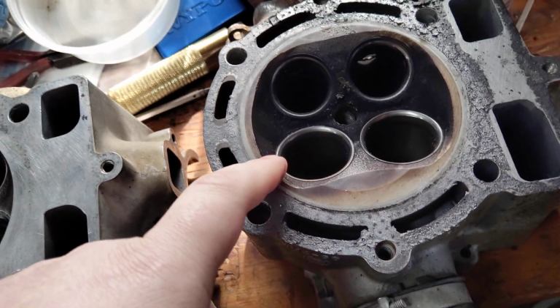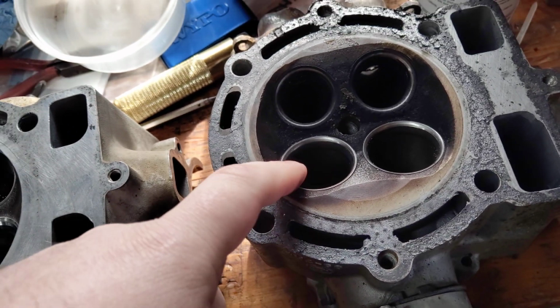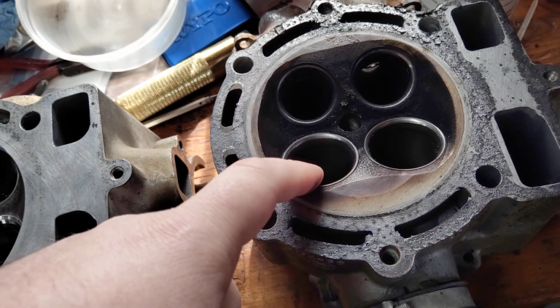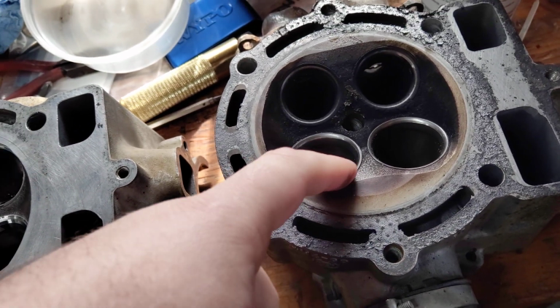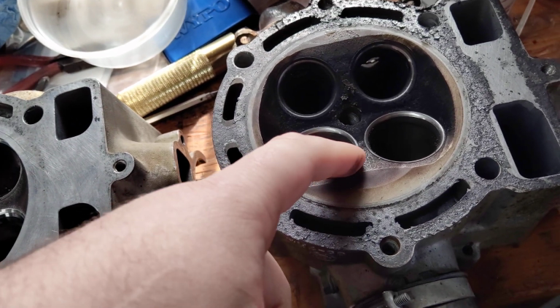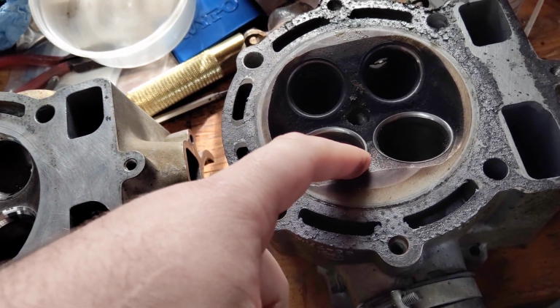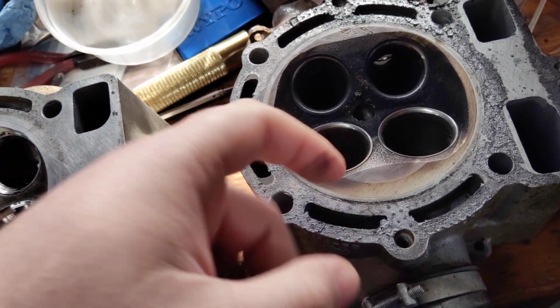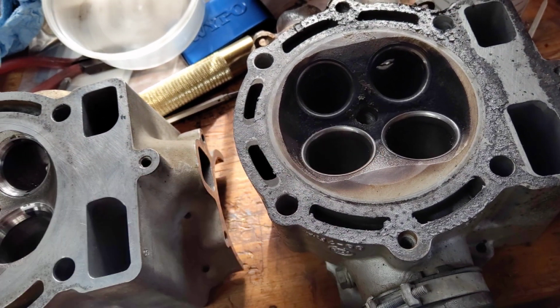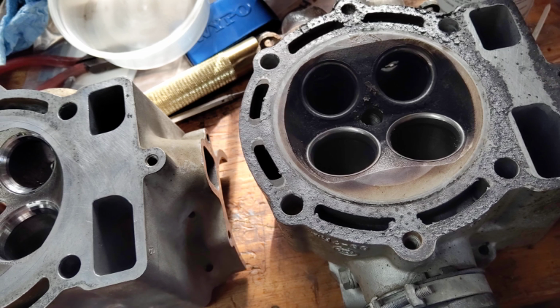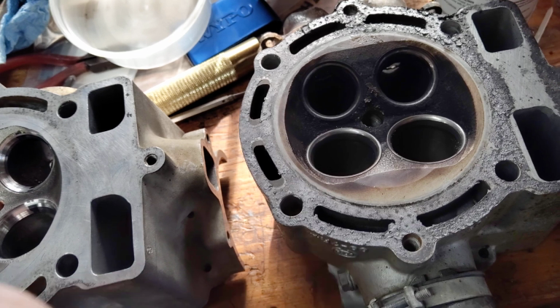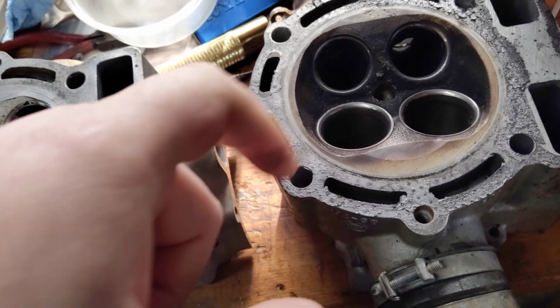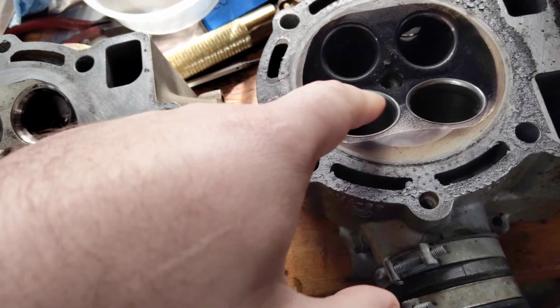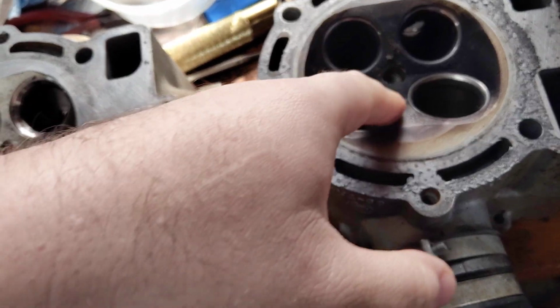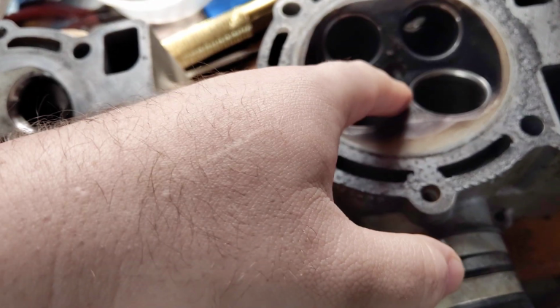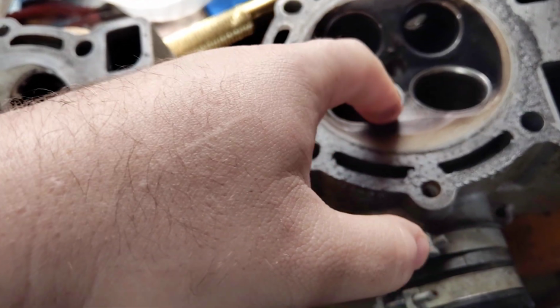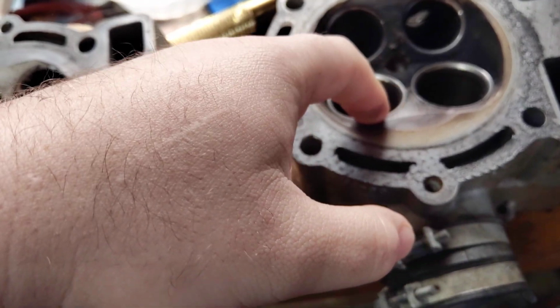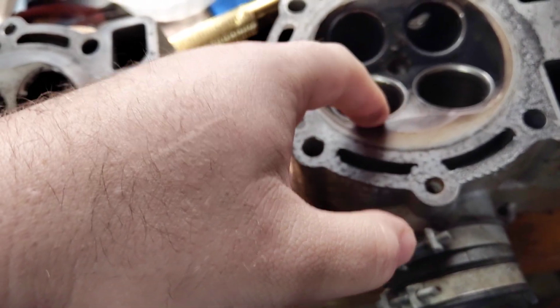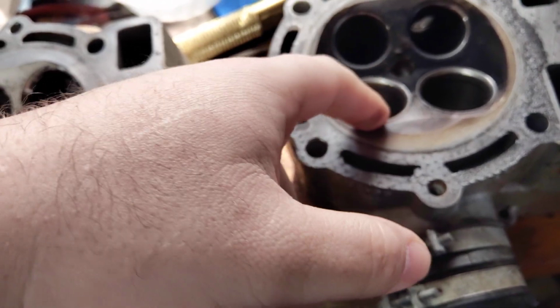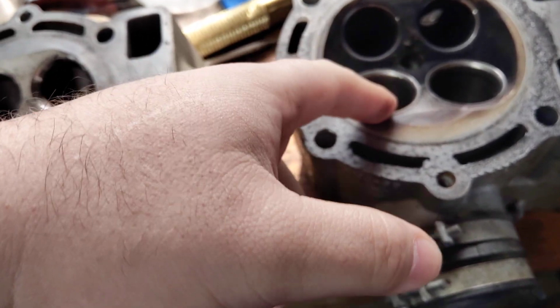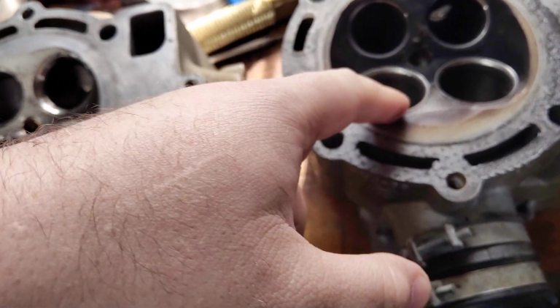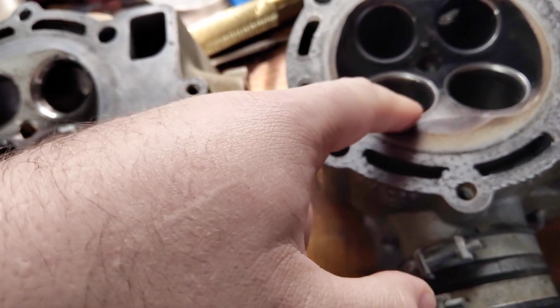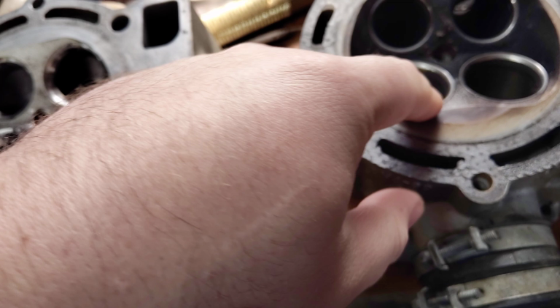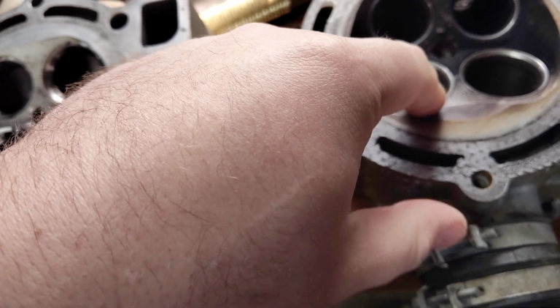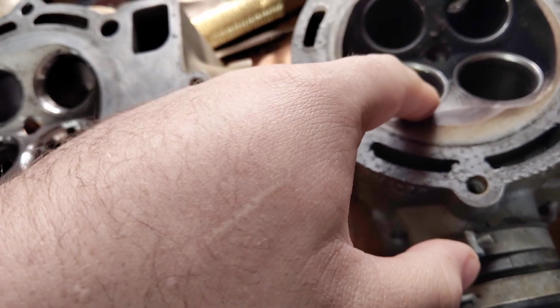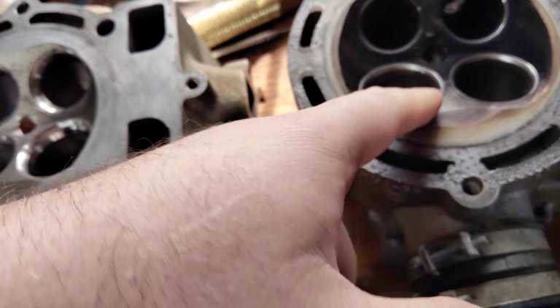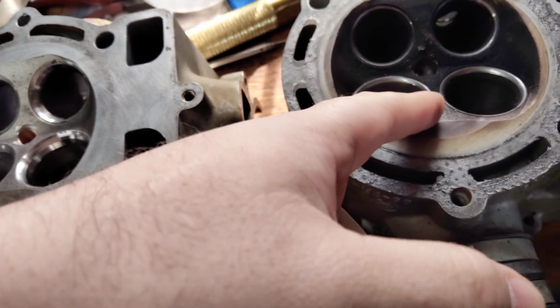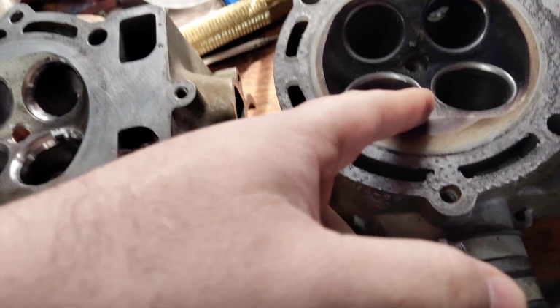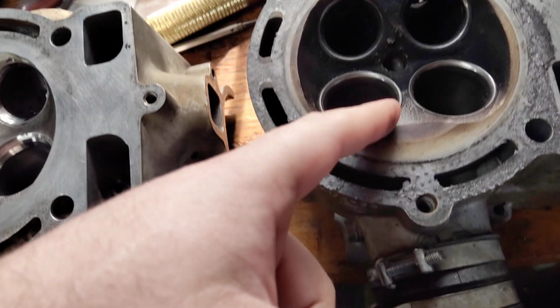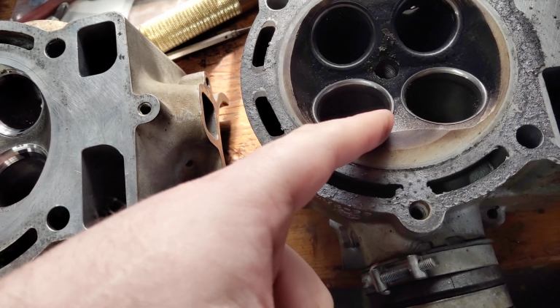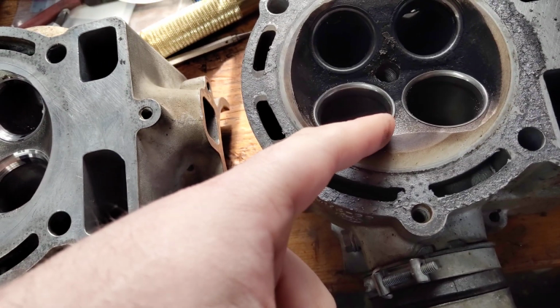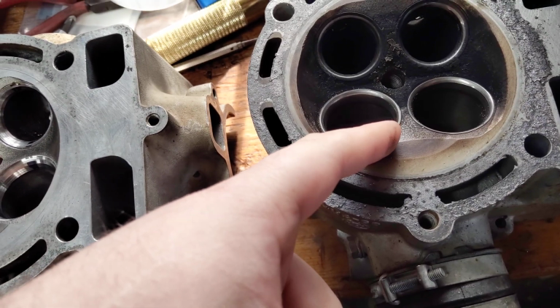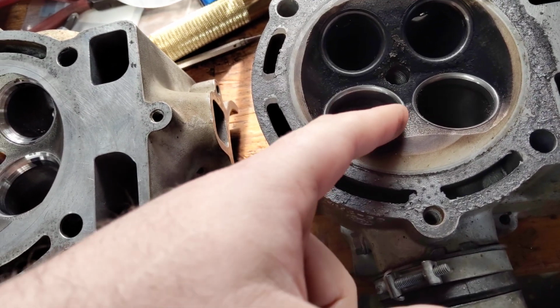If you want grunt off the bottom, a single-angle seat just doesn't help you. Not that these aren't already a tractor, but life's better if you fix it correctly.